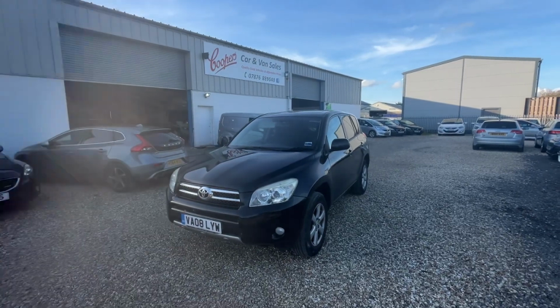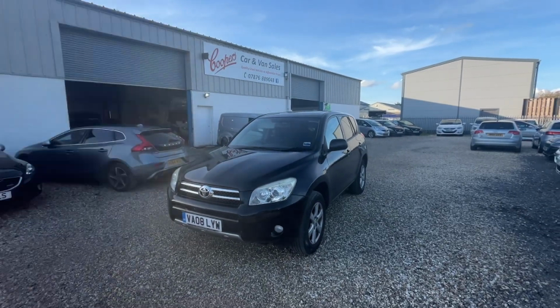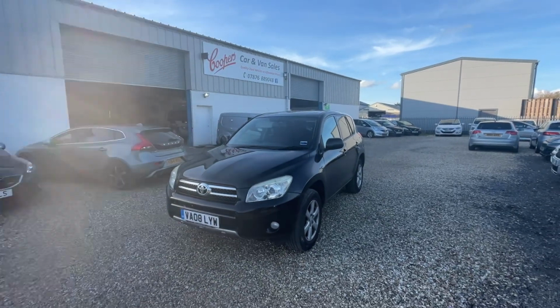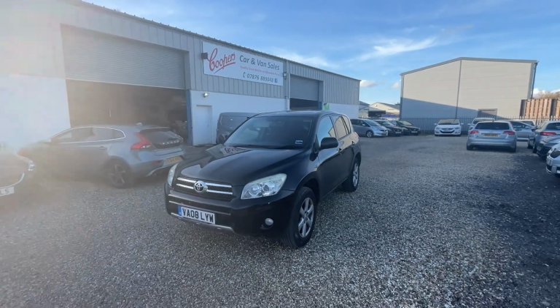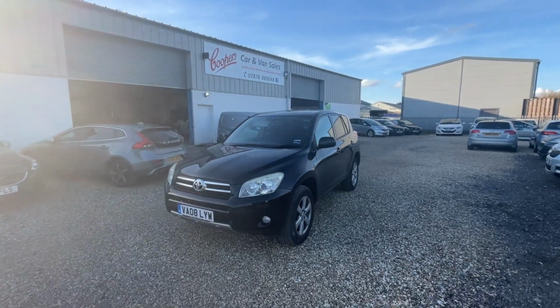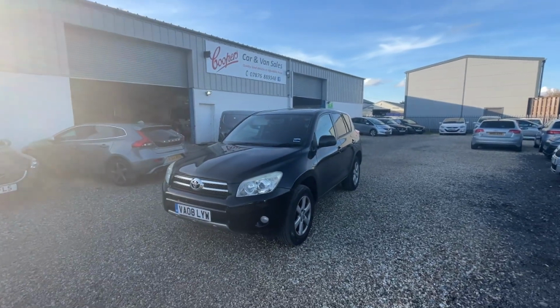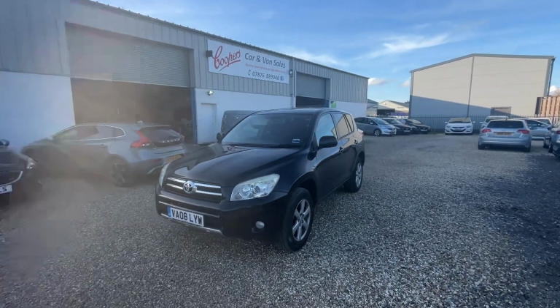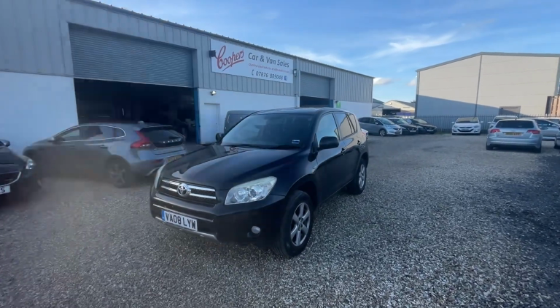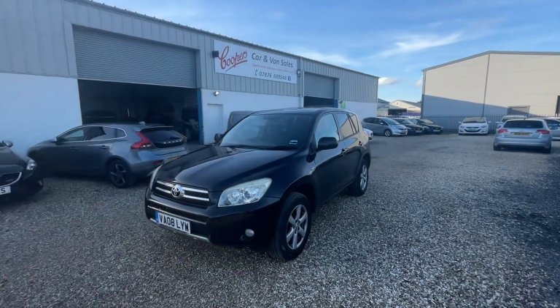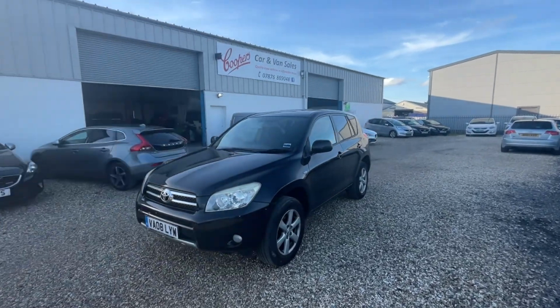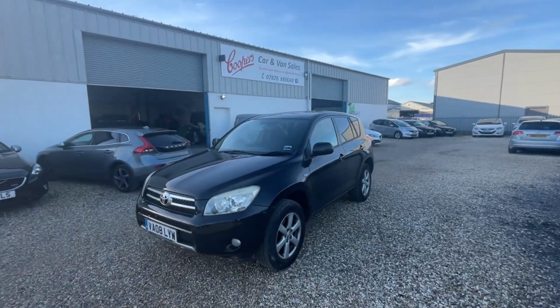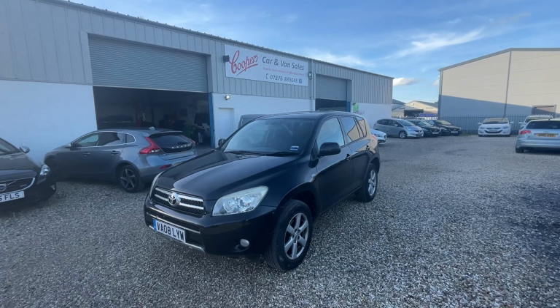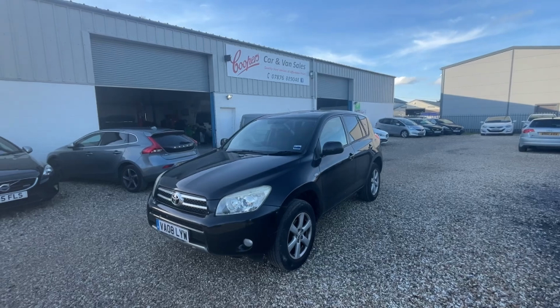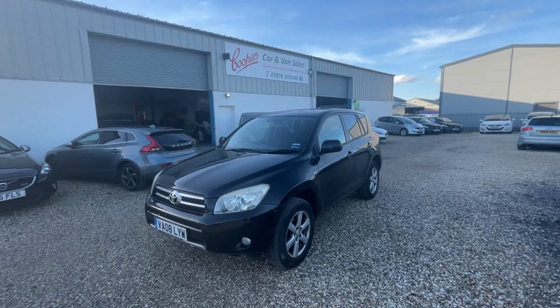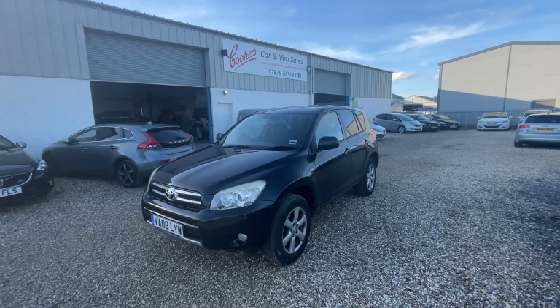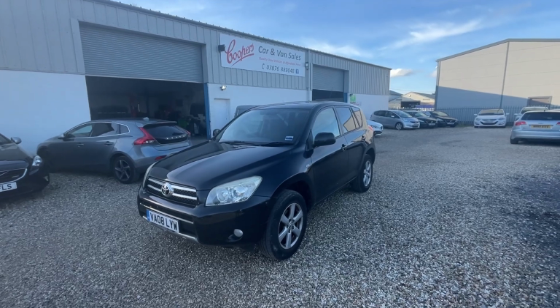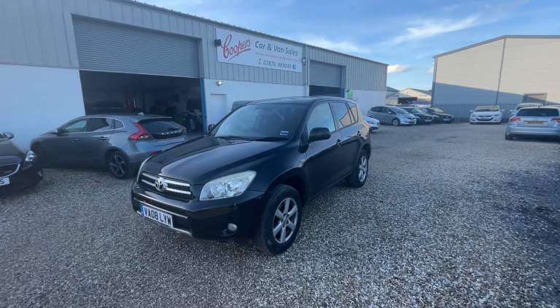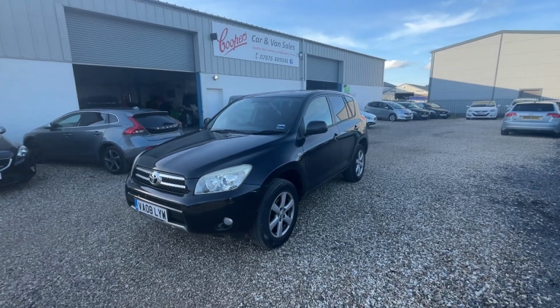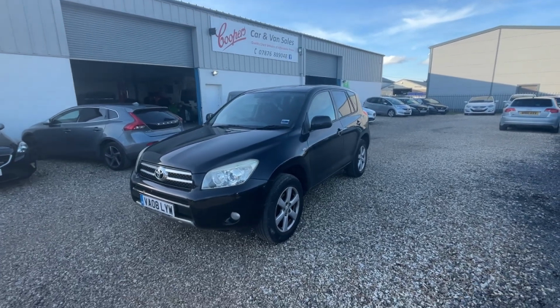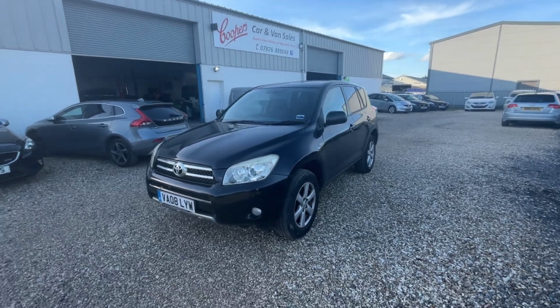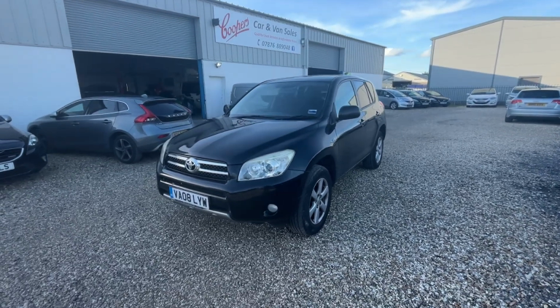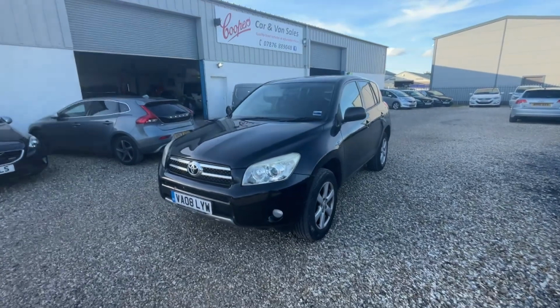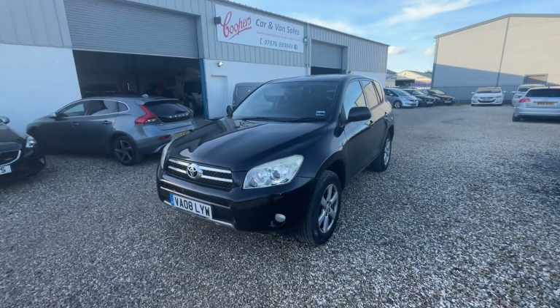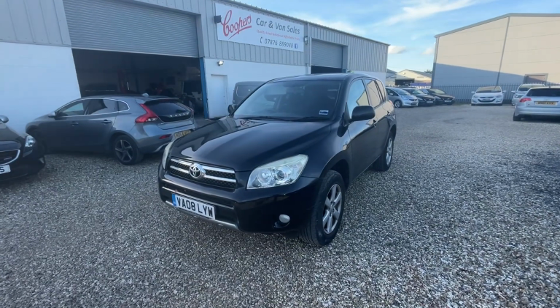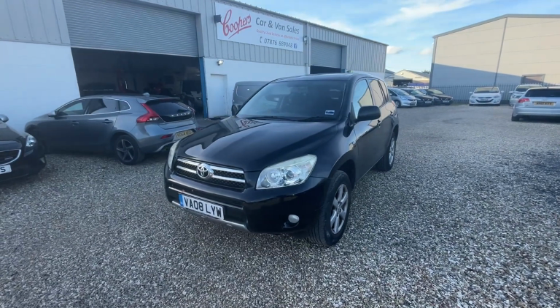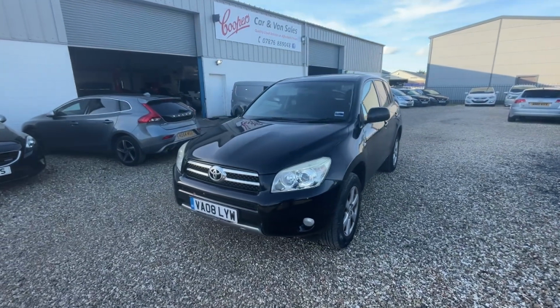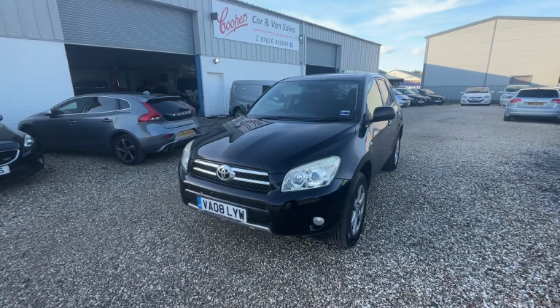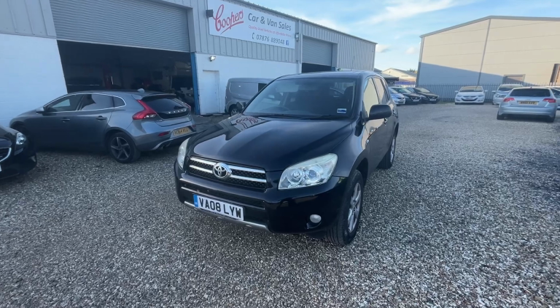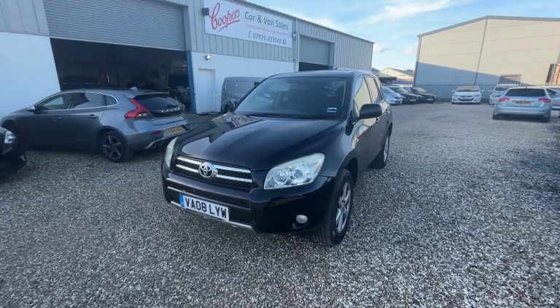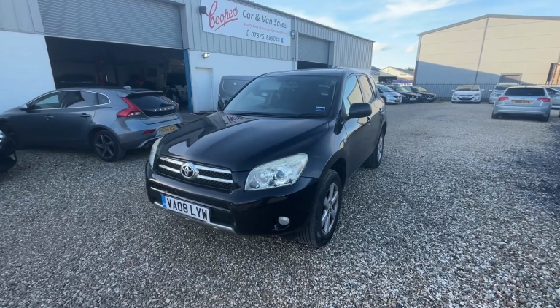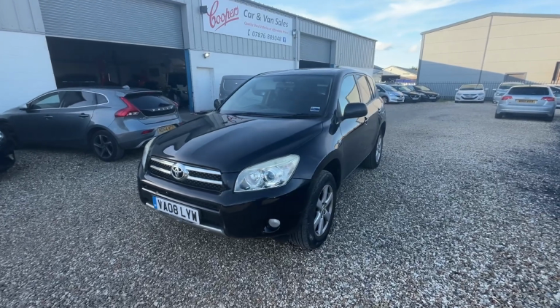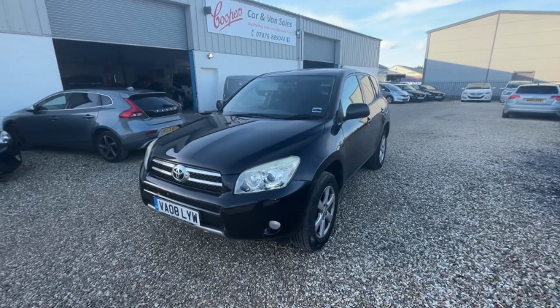Hello and welcome to Cooper's Cars. We're a family-run business and we take a huge amount of pride in the vehicles that we present. Today we've got something a little bit different — this is a part exchange that's just come in to us this afternoon.